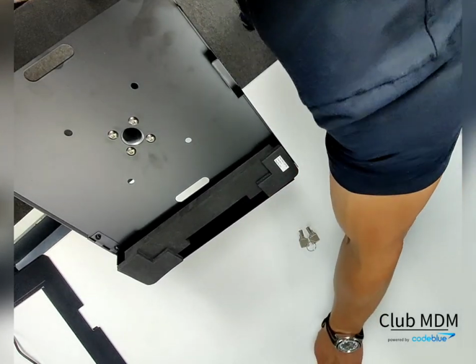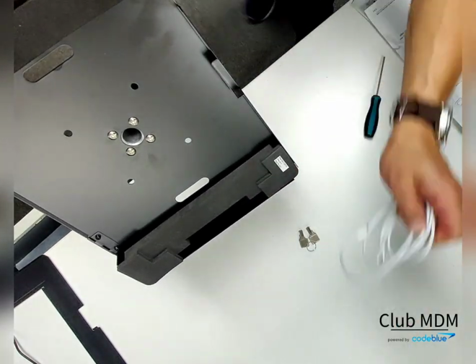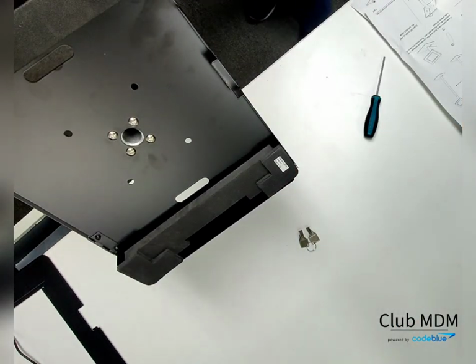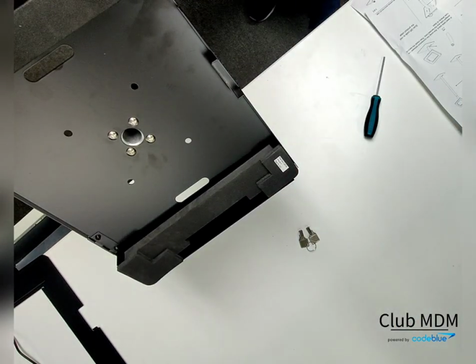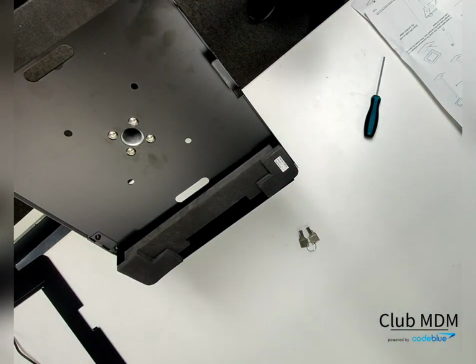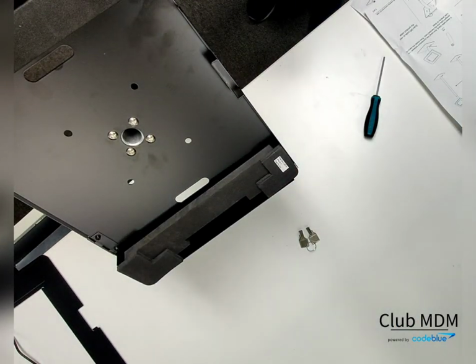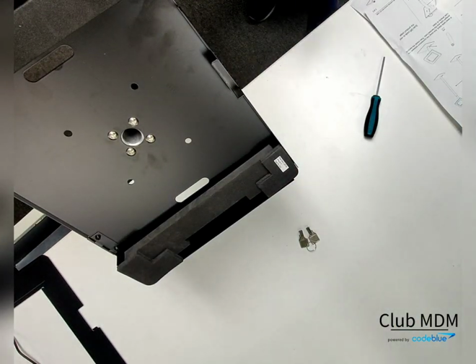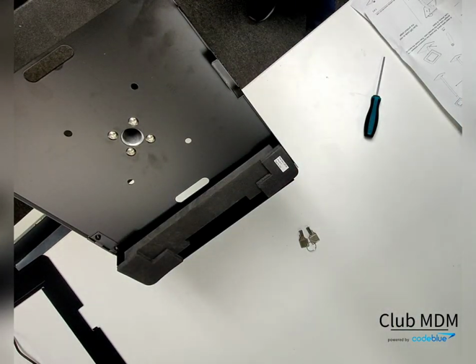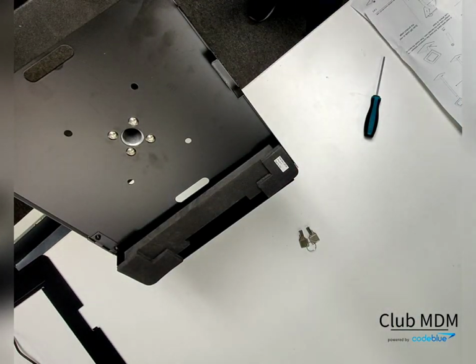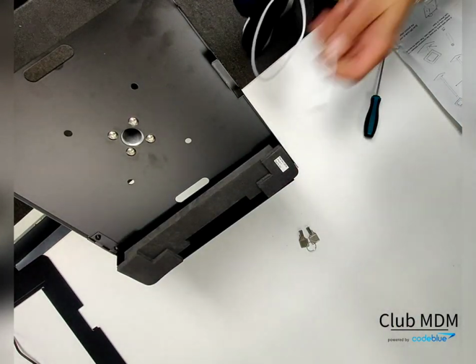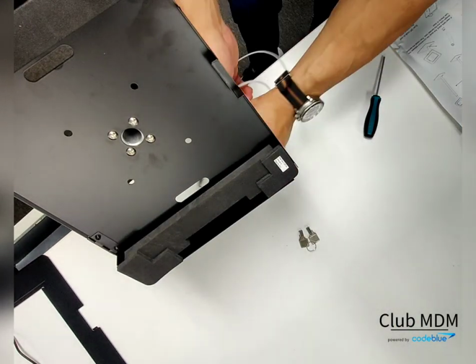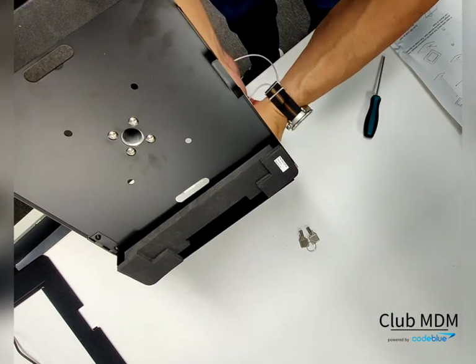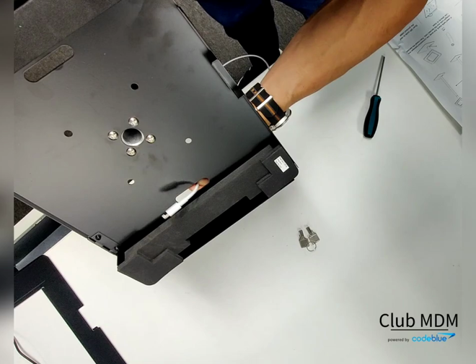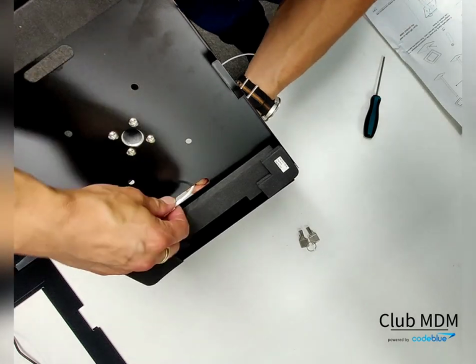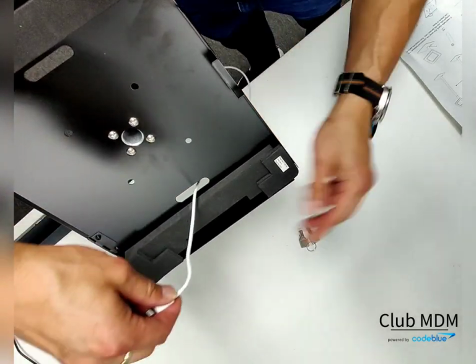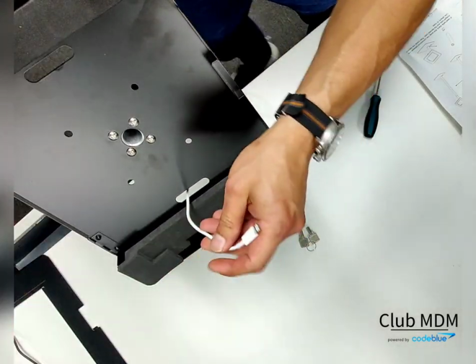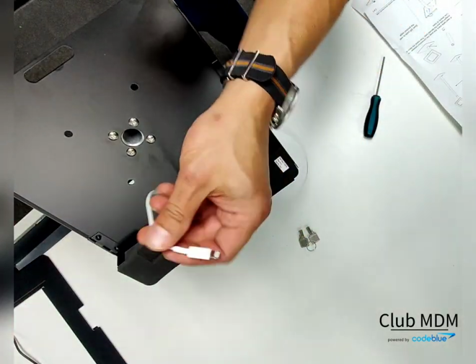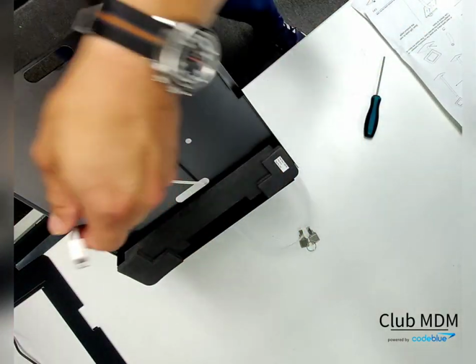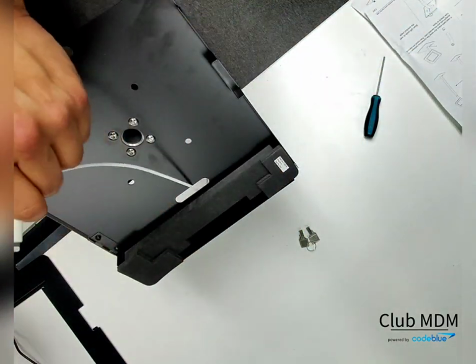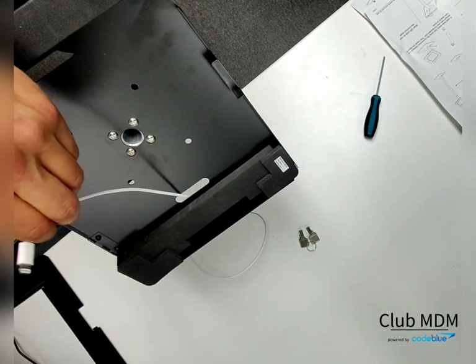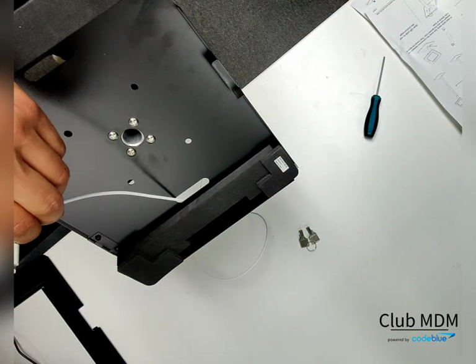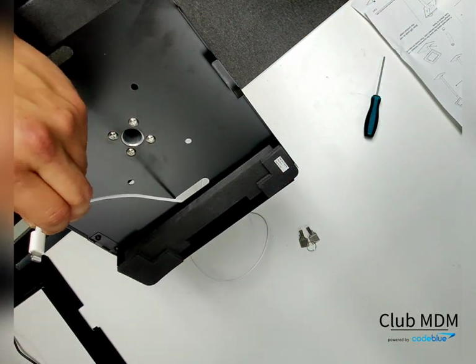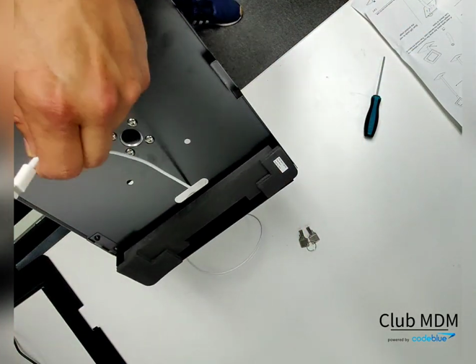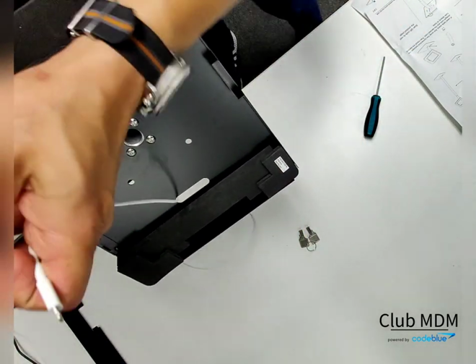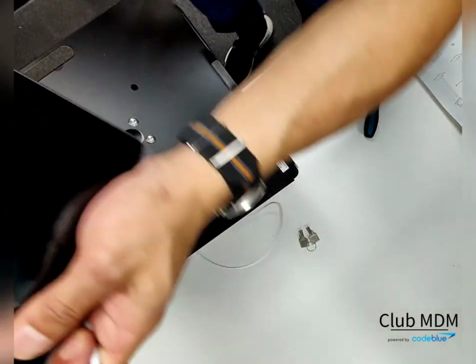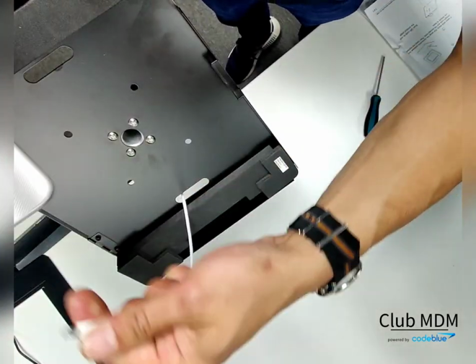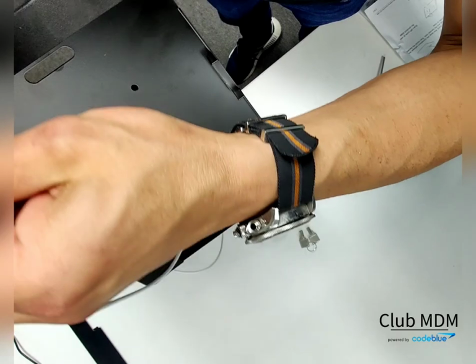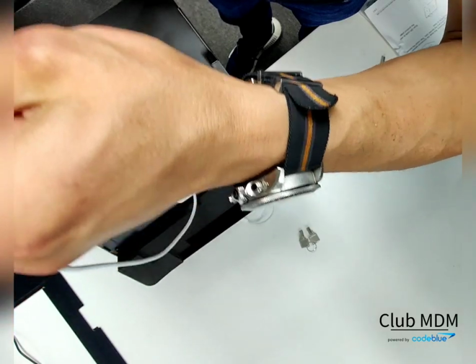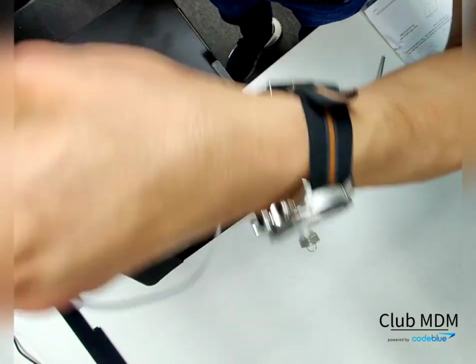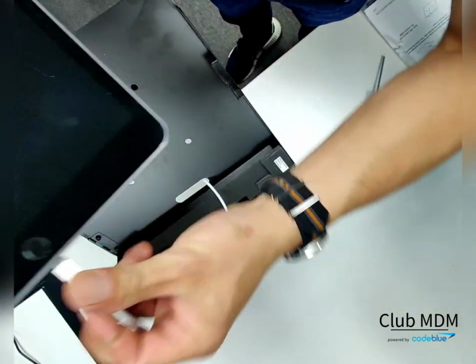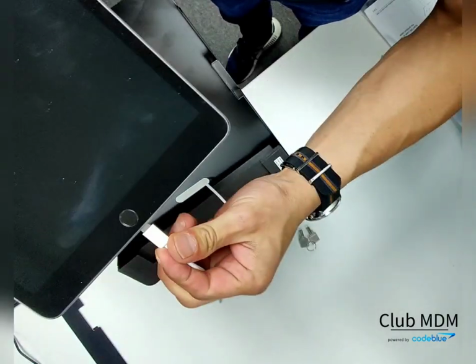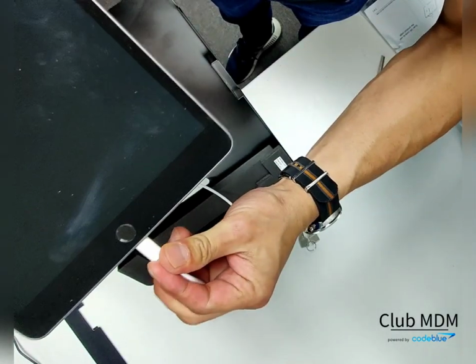Next, you're going to grab the iPad cord and stick the lightning port through the iPad case. From there, you're going to grab the iPad and plug it straight into the iPad so you can secure it into the case.